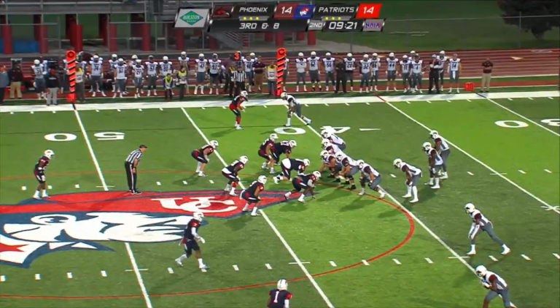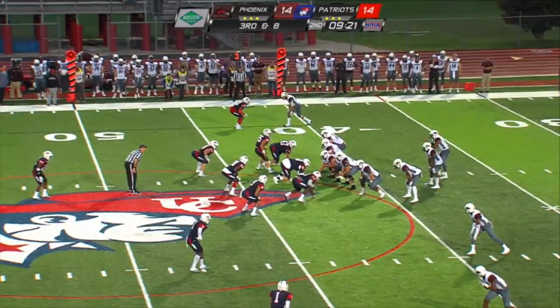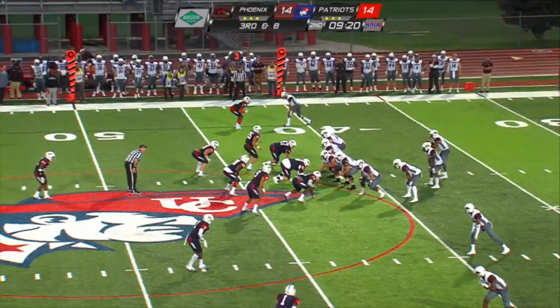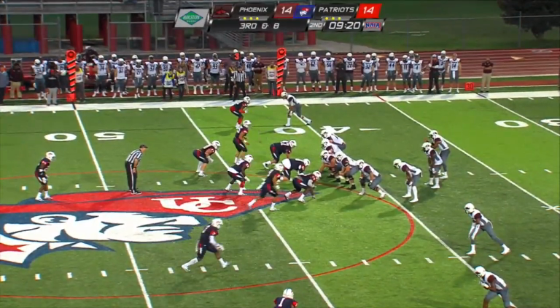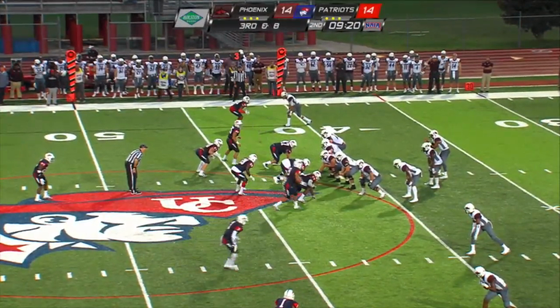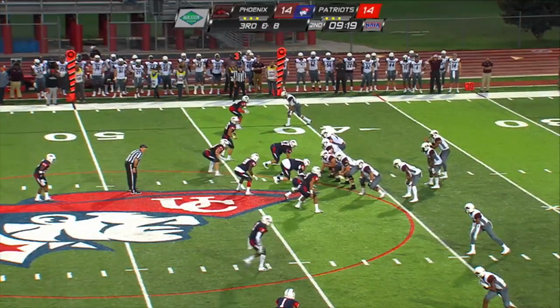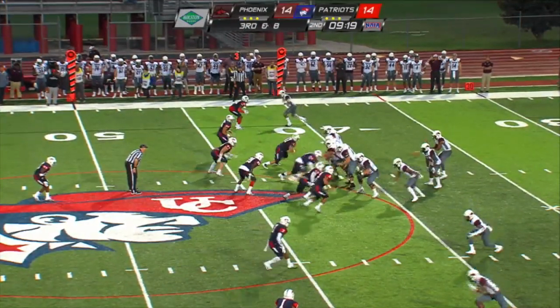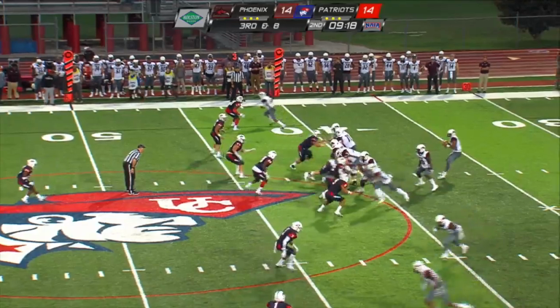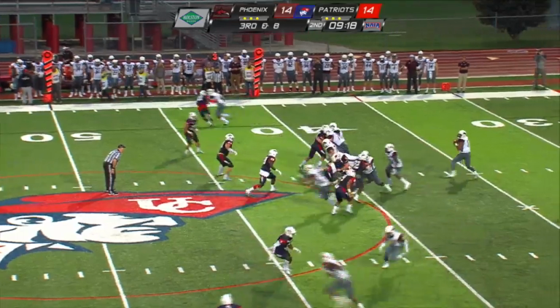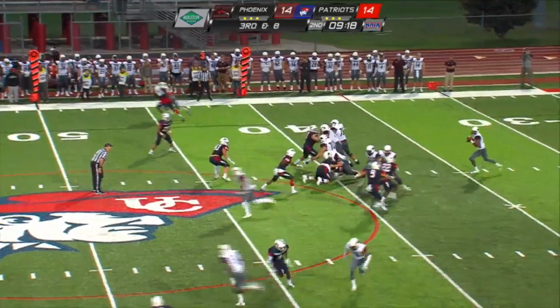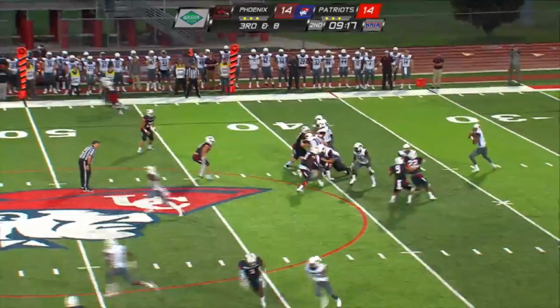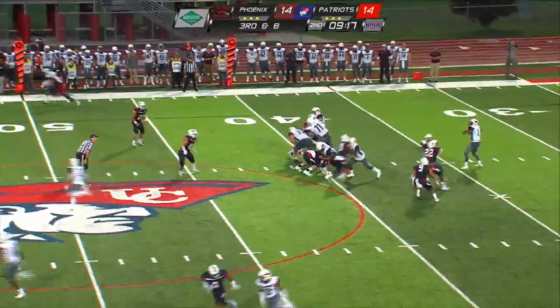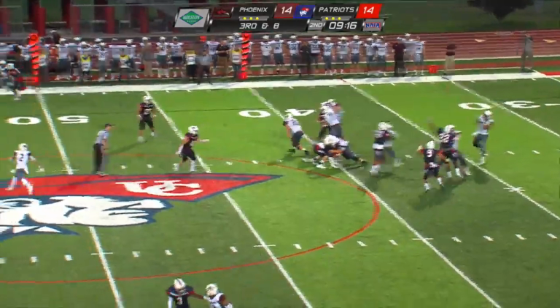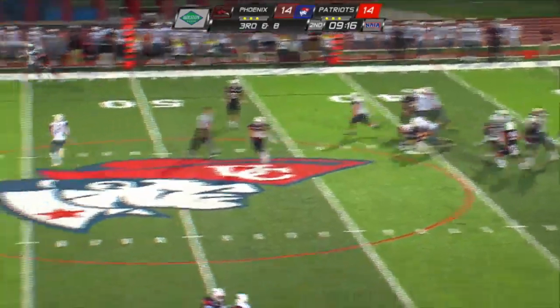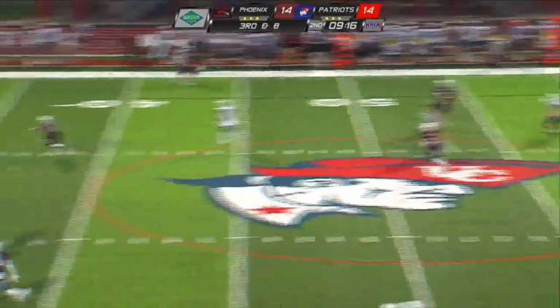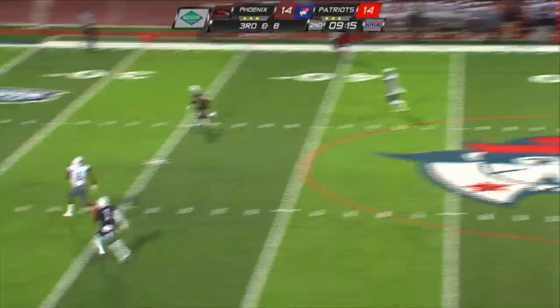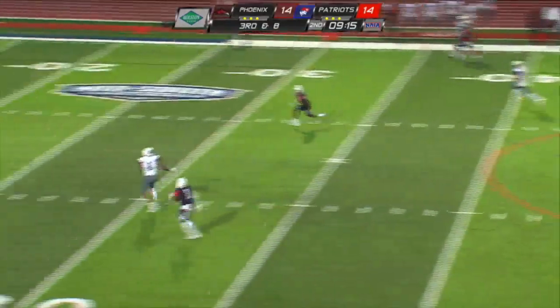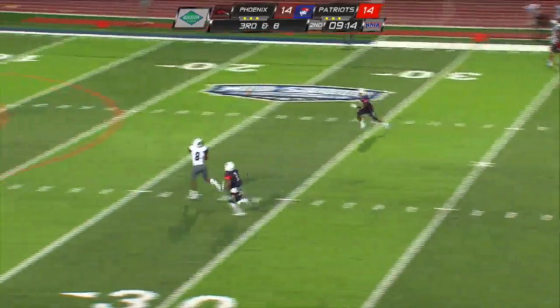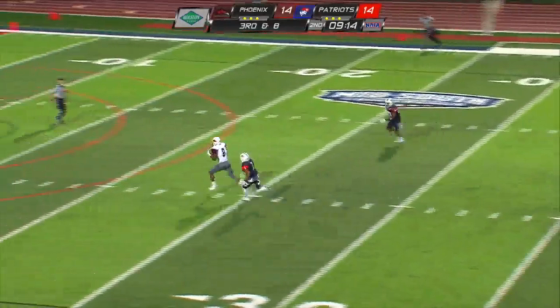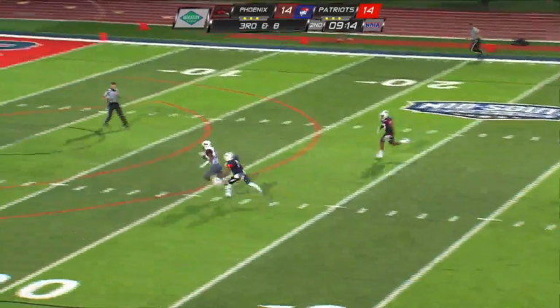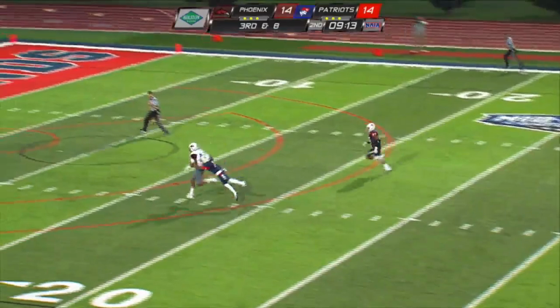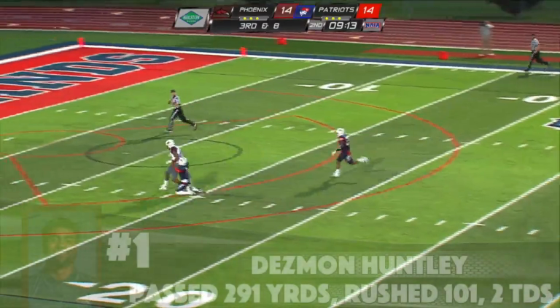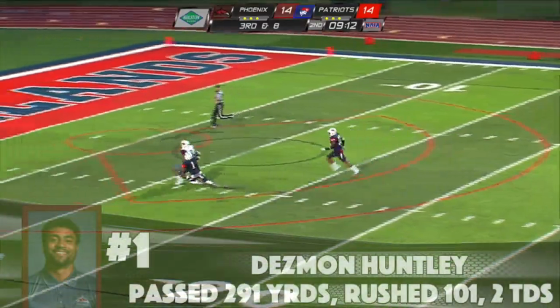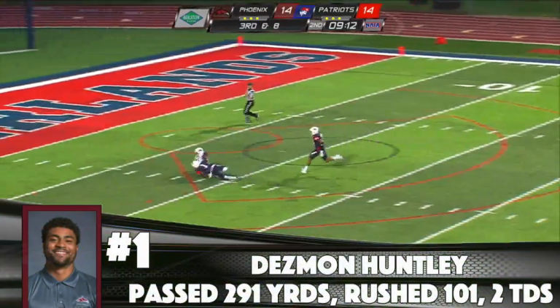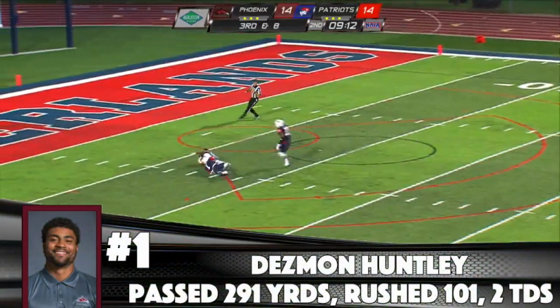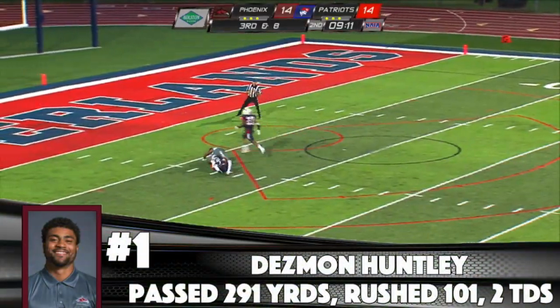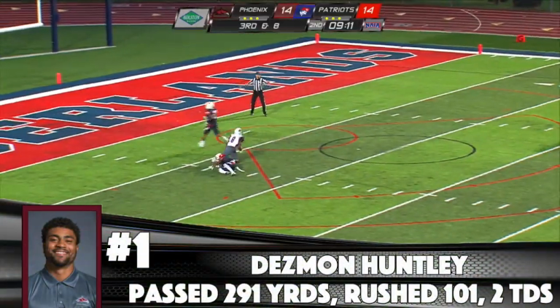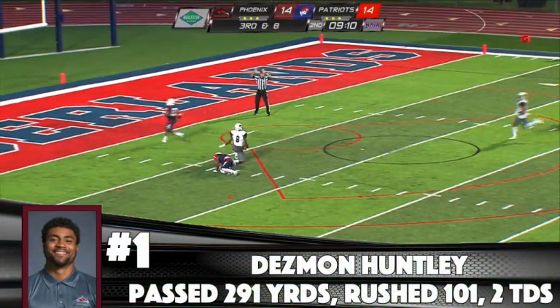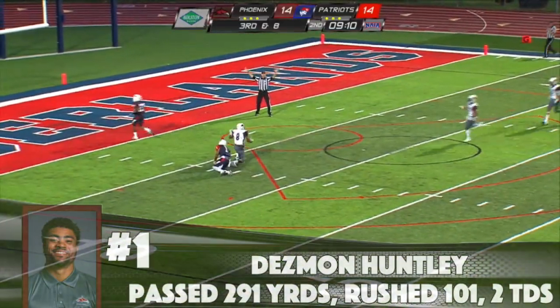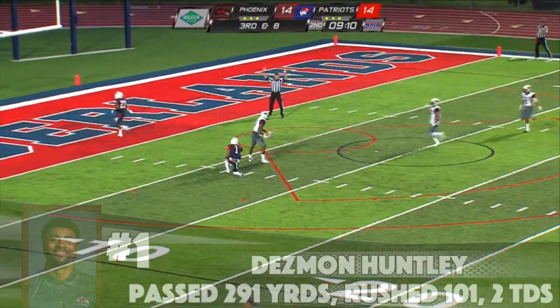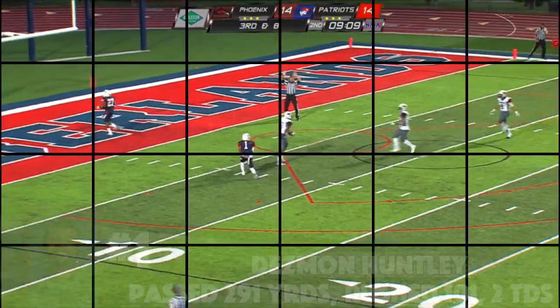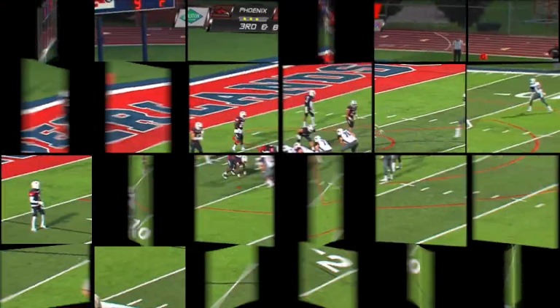Denarius Tolliver — he's been in some of the game, not a whole lot though. Huntley will throw for him — he's wide open too. Down at the 25, 20, 15. Benjamin grabs him from behind.